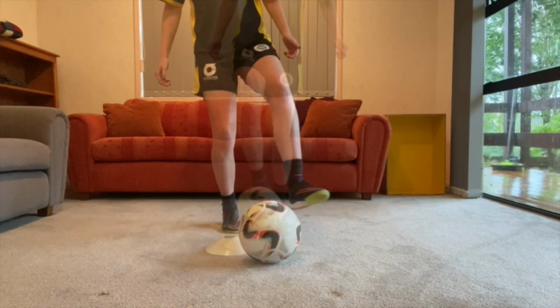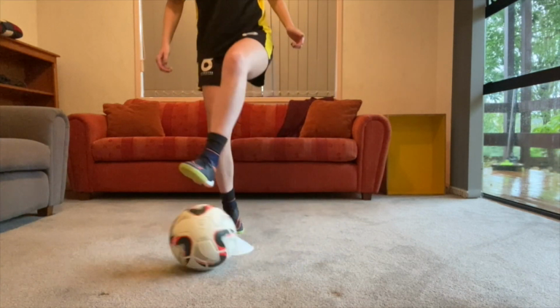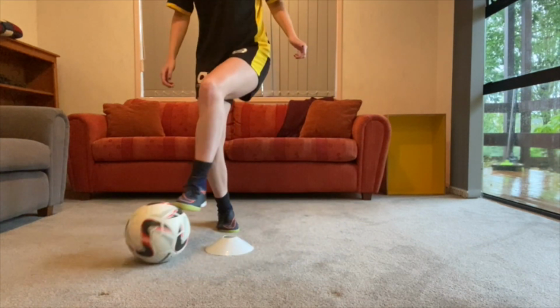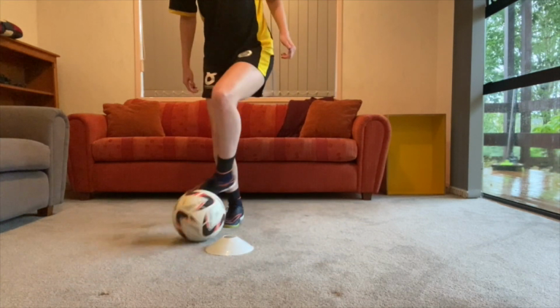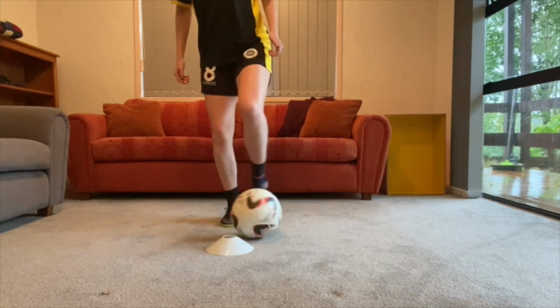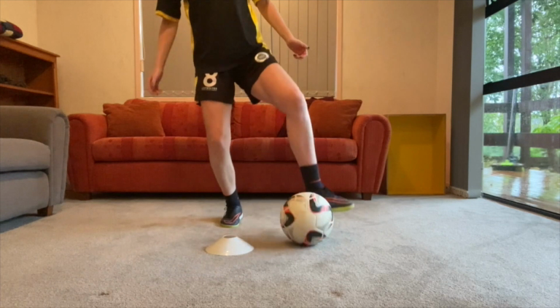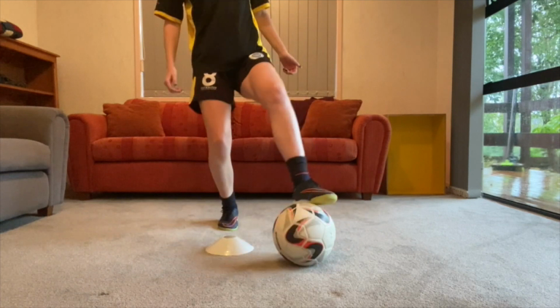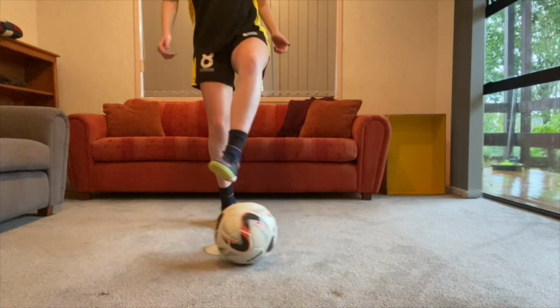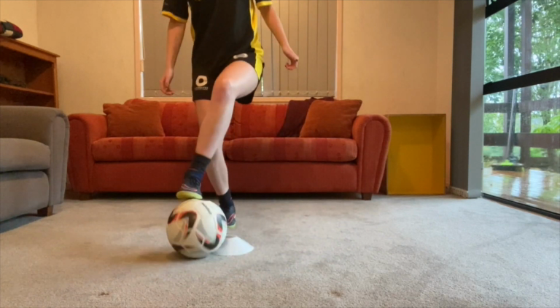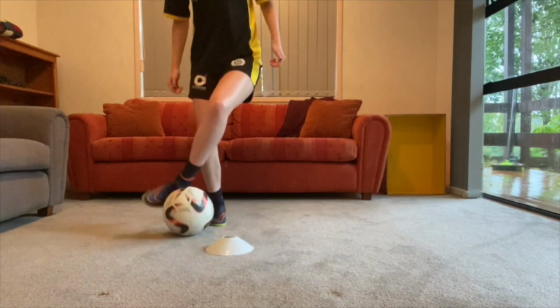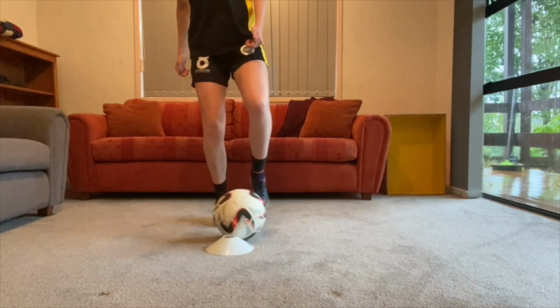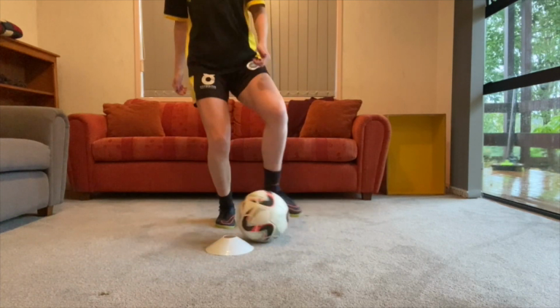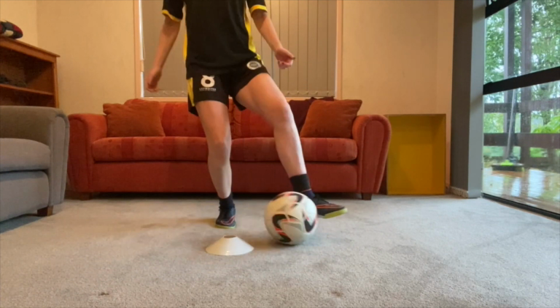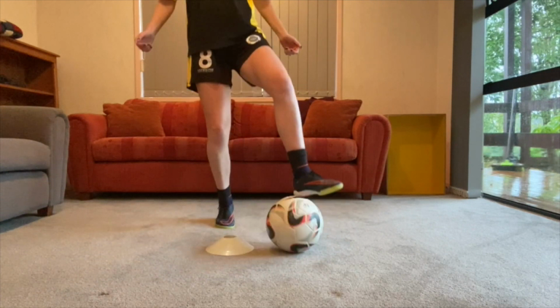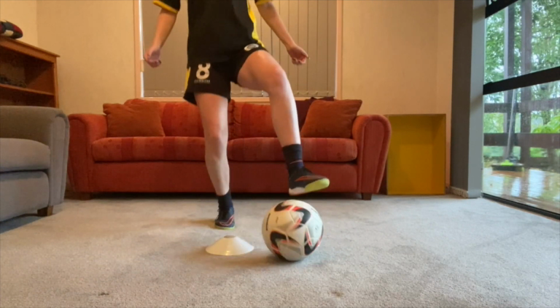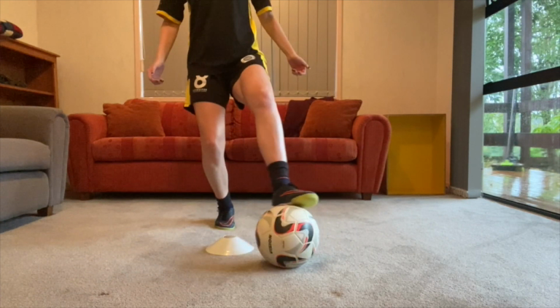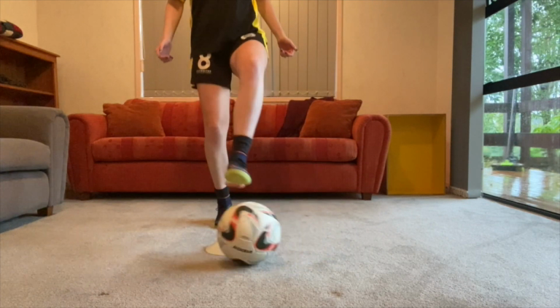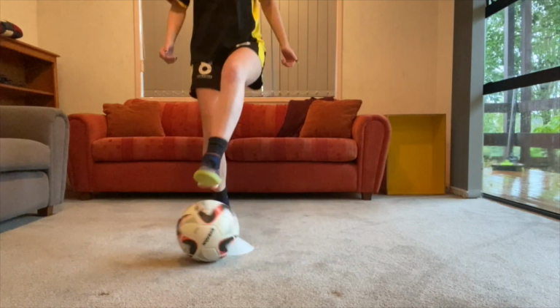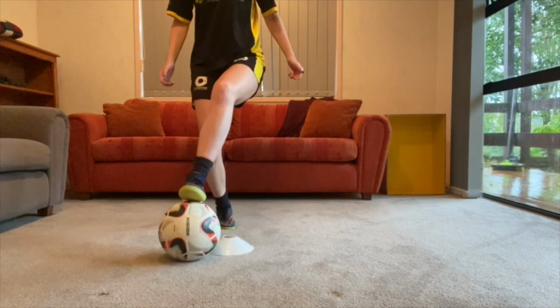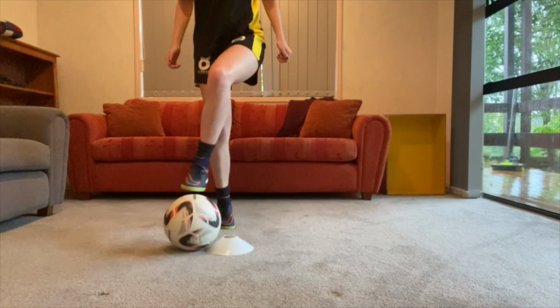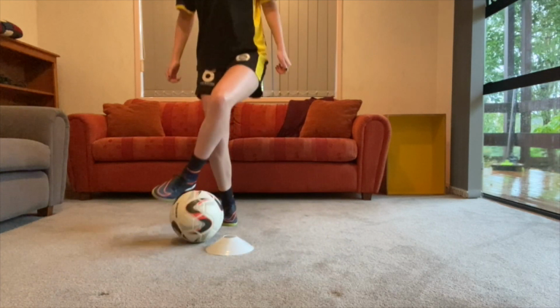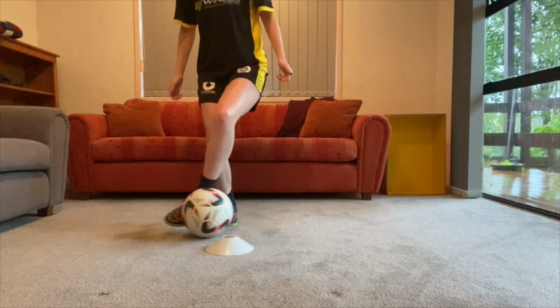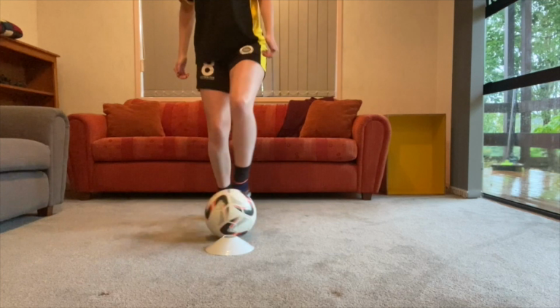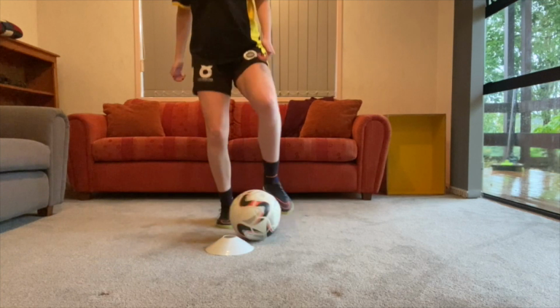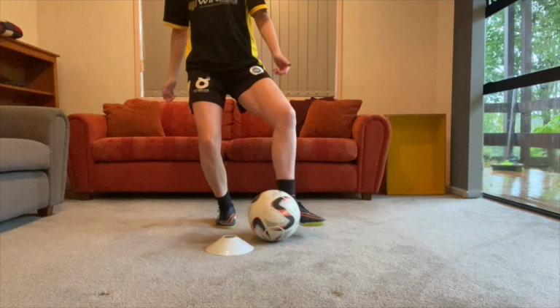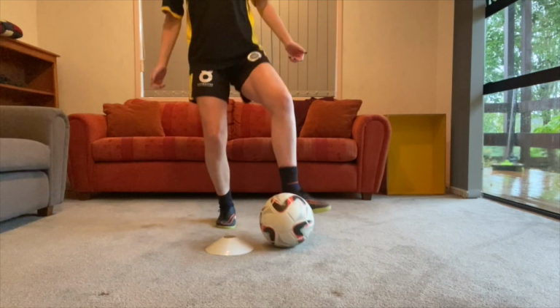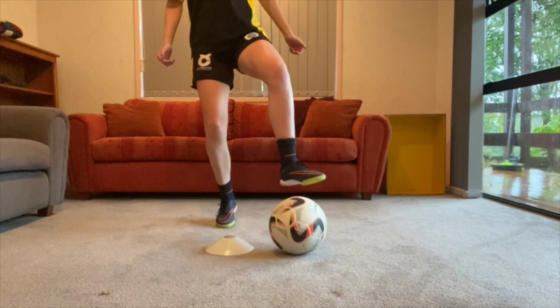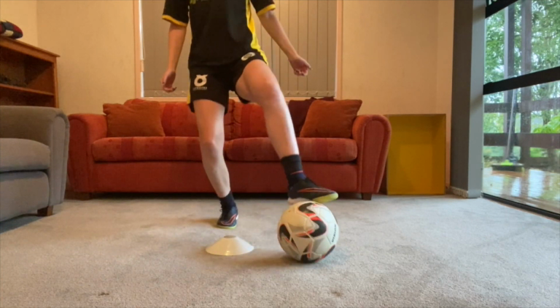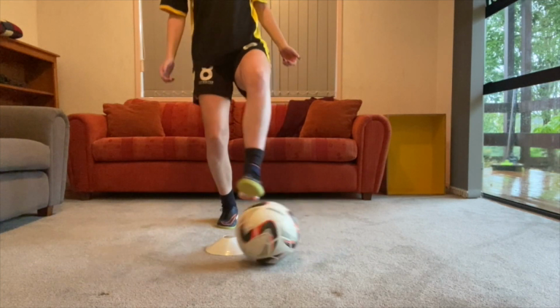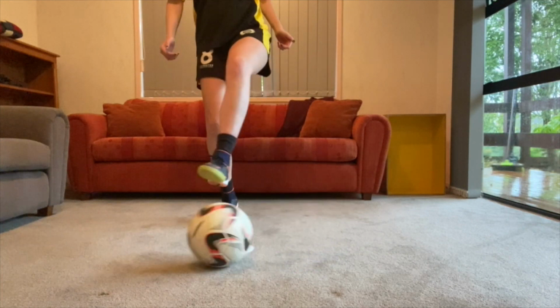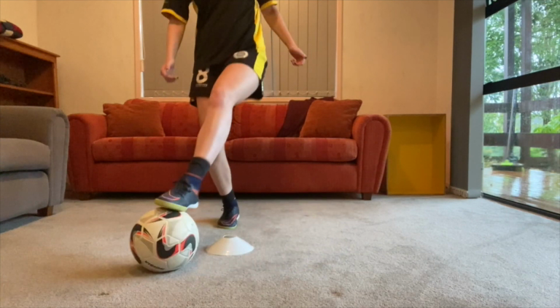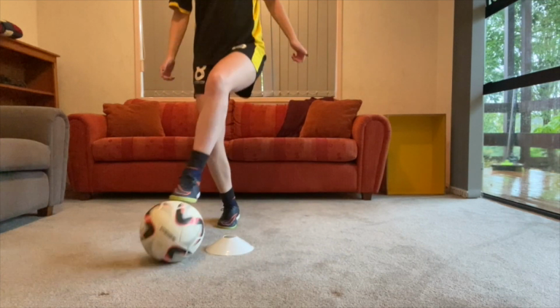Next up we're using our left foot — mine is my non-dominant — and we're trying to create a square with the ball. As you can see, my opposite foot is bouncing on the spot as I shift the ball around the cone.